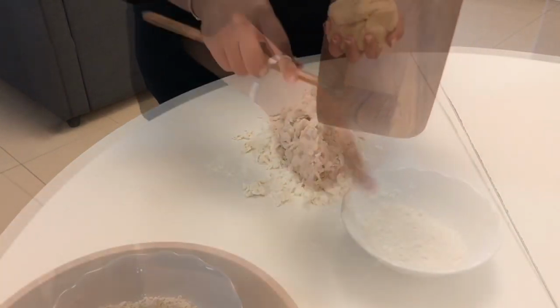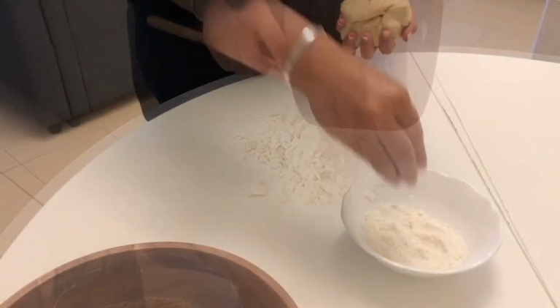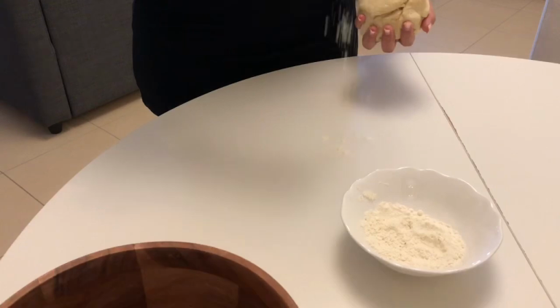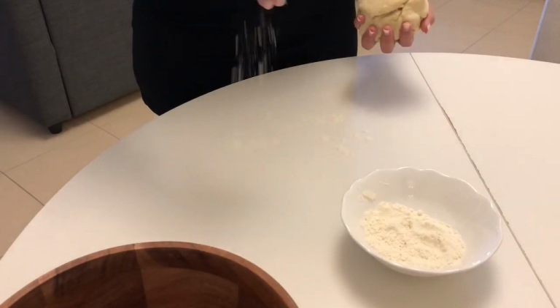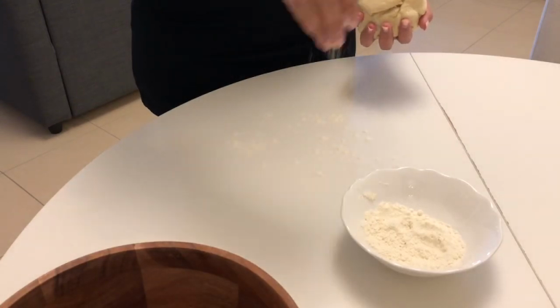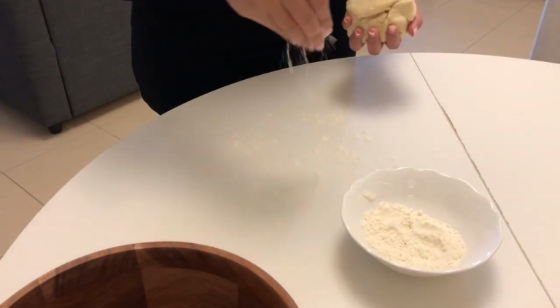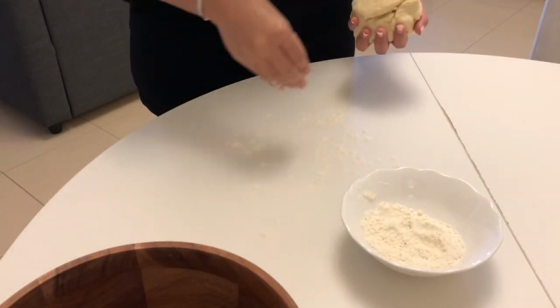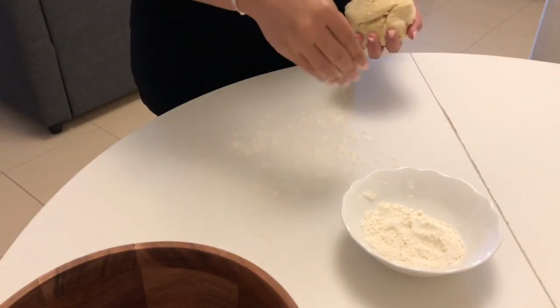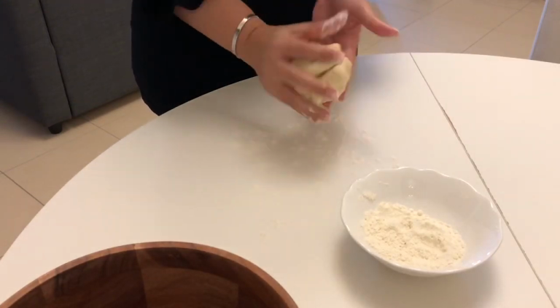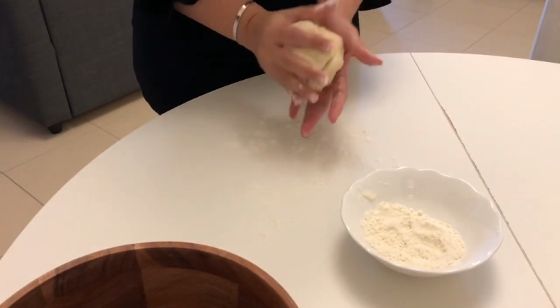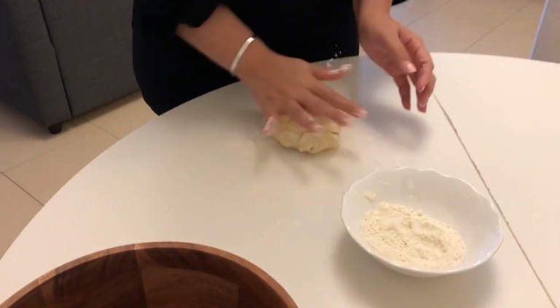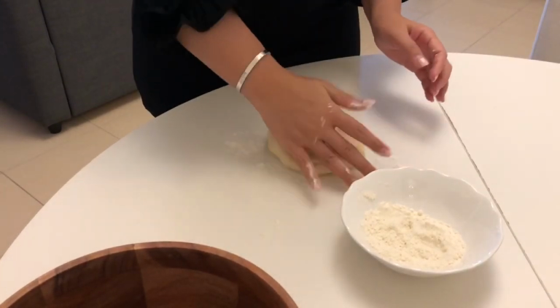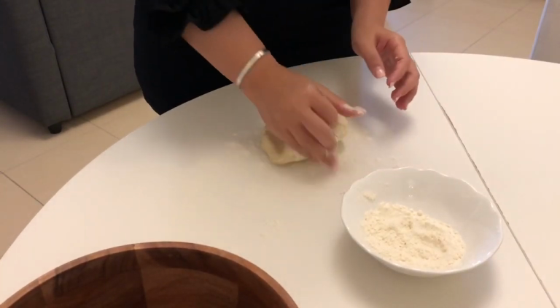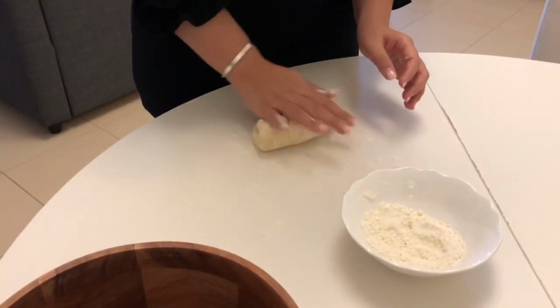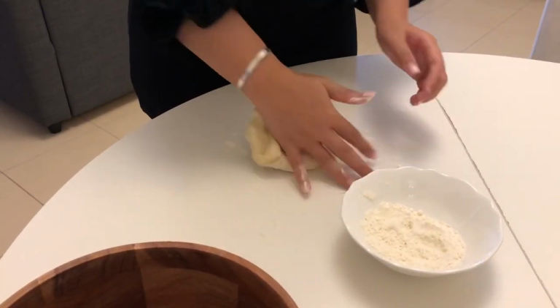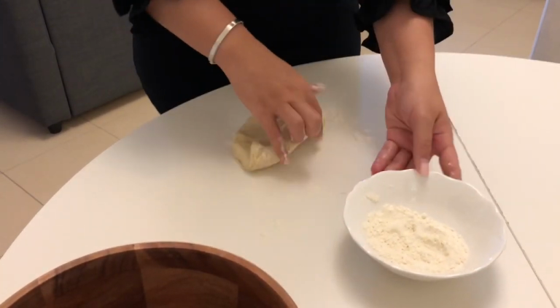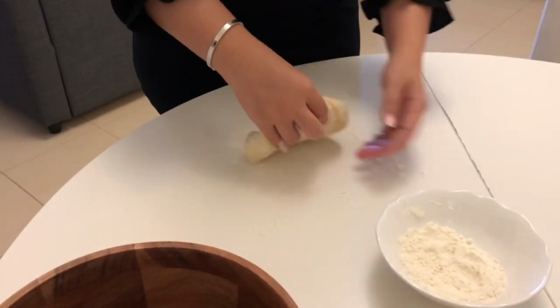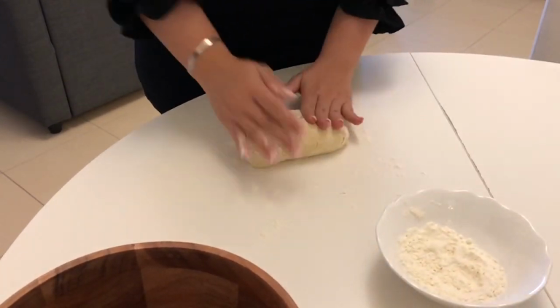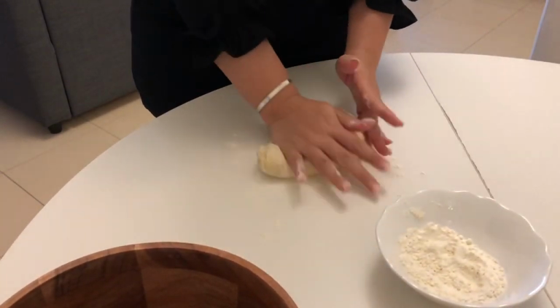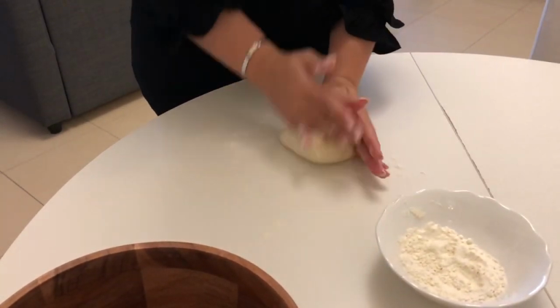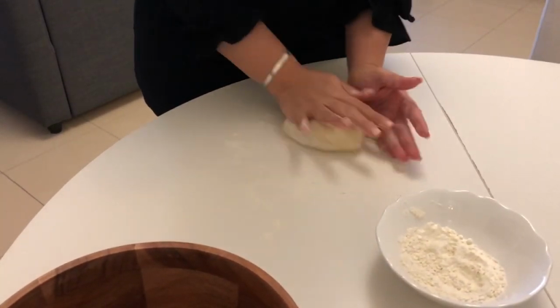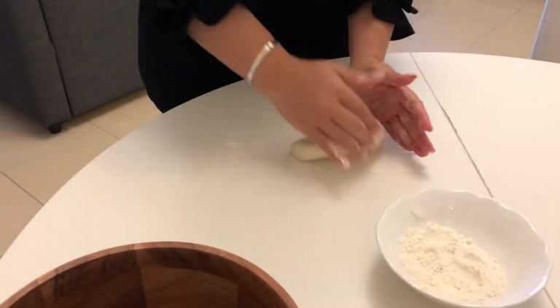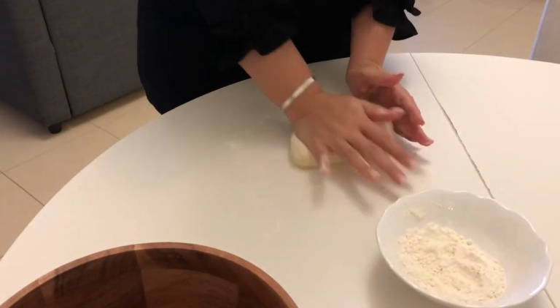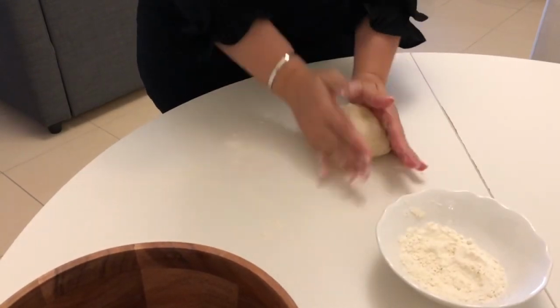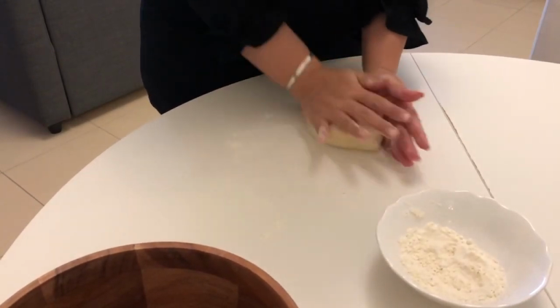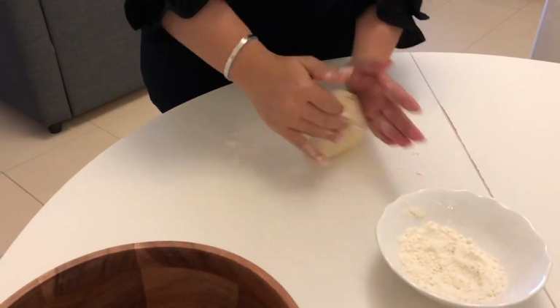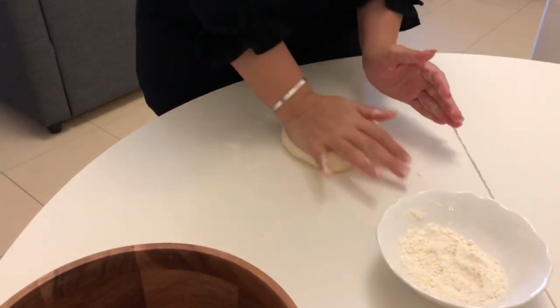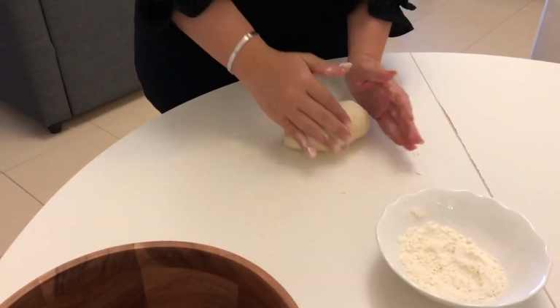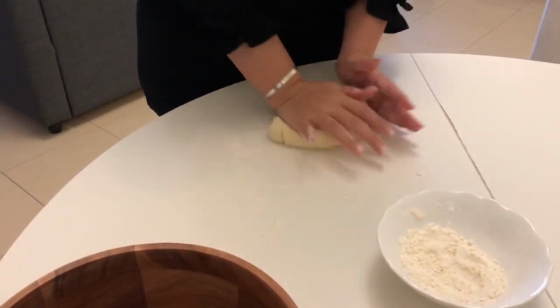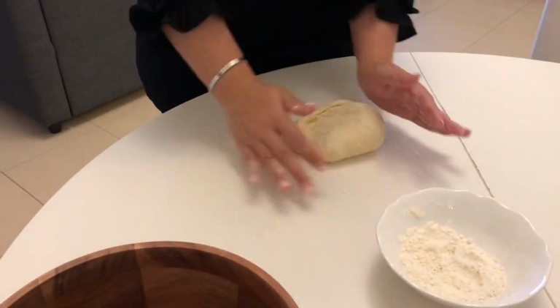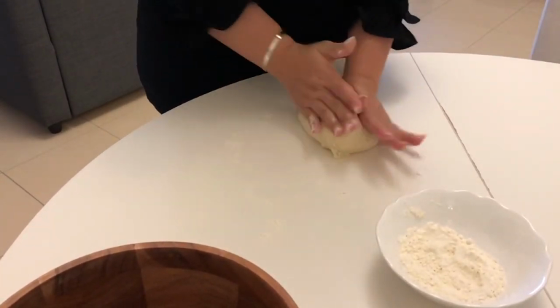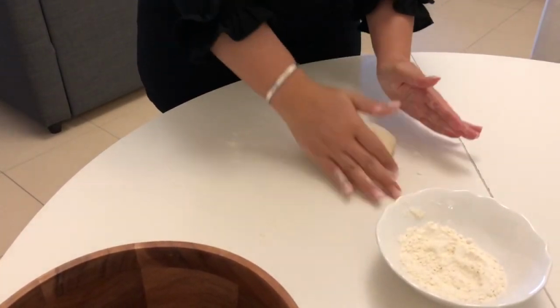Sprinkle your table with flour and then start kneading your dough. Keep kneading it for about three minutes until you find a good elasticity.